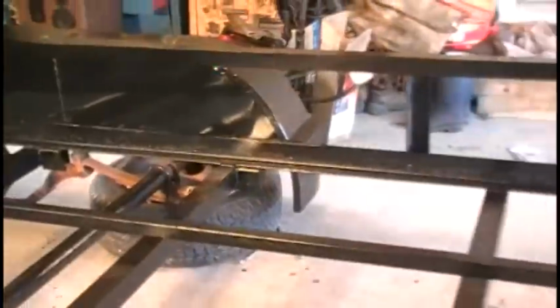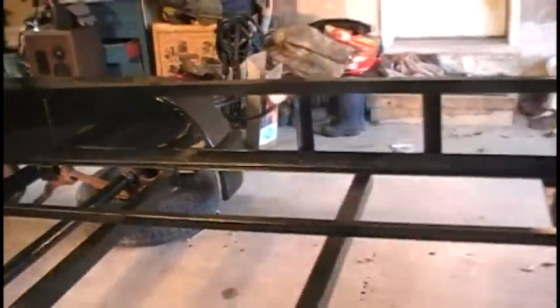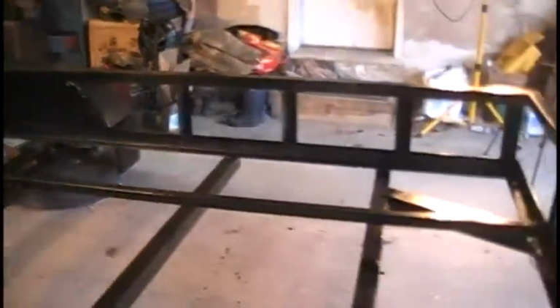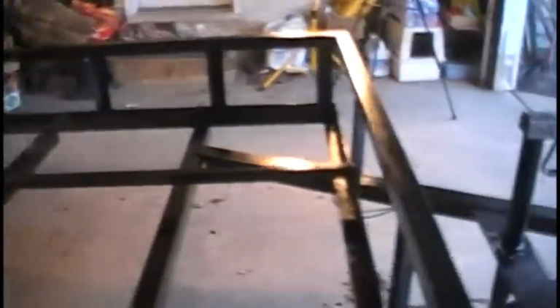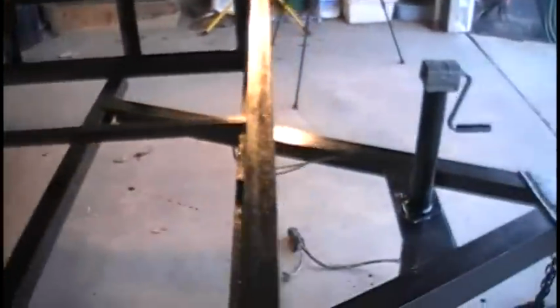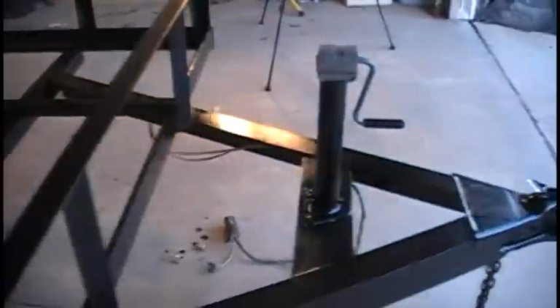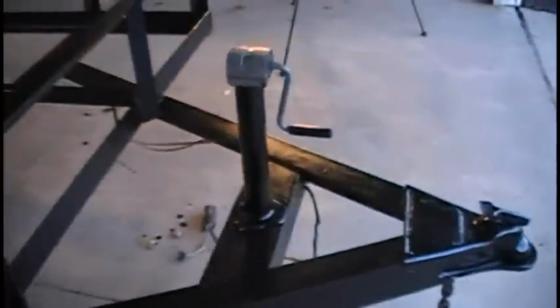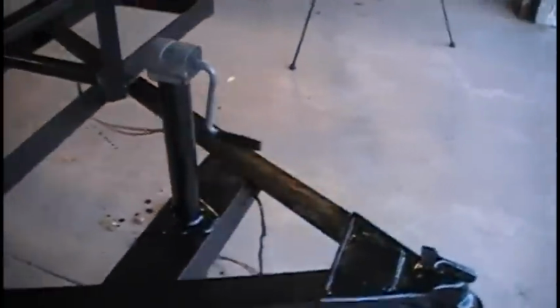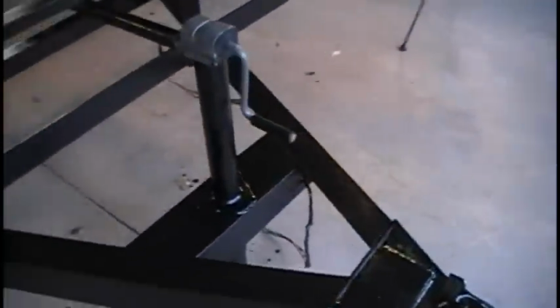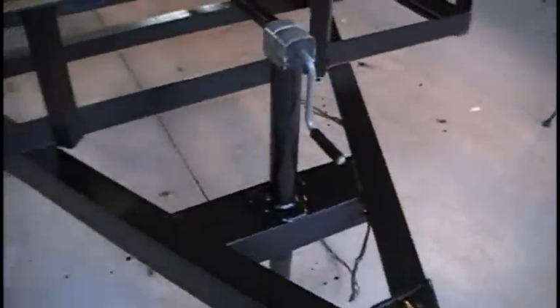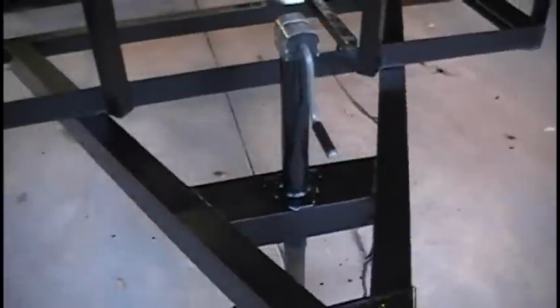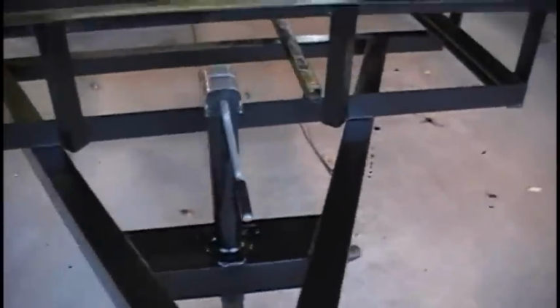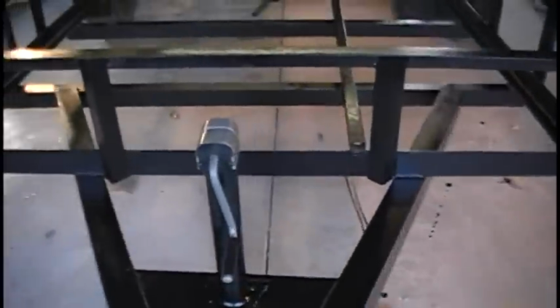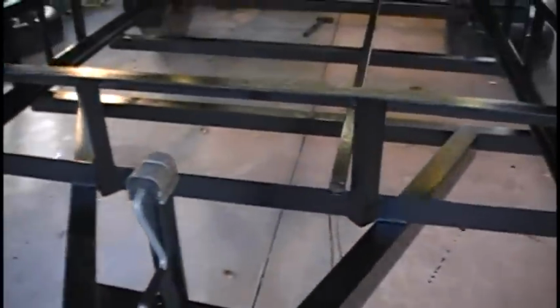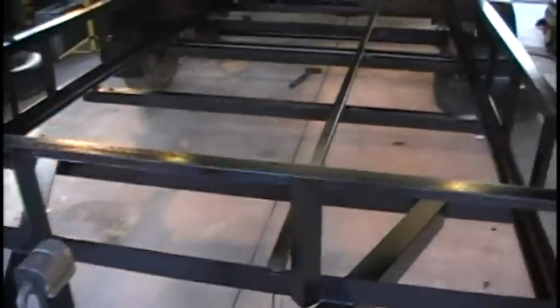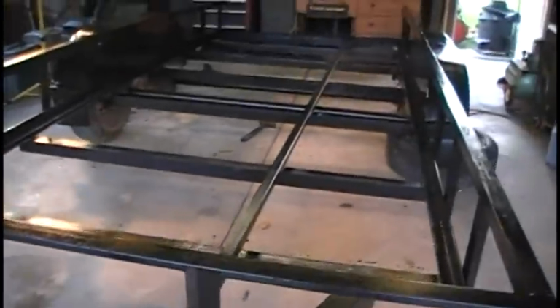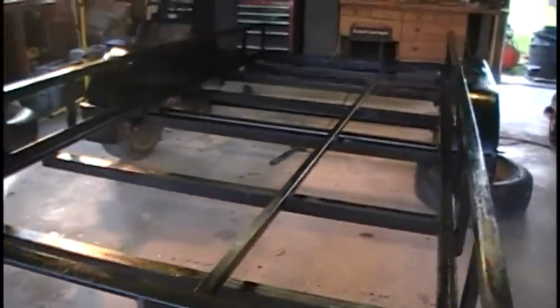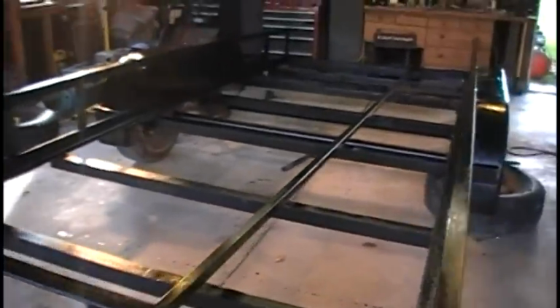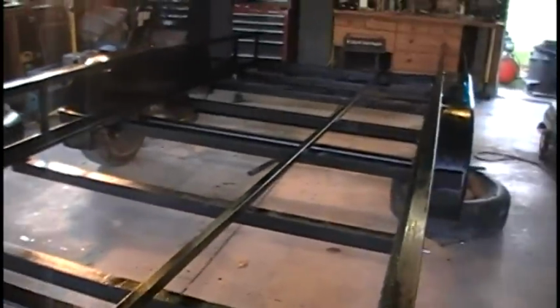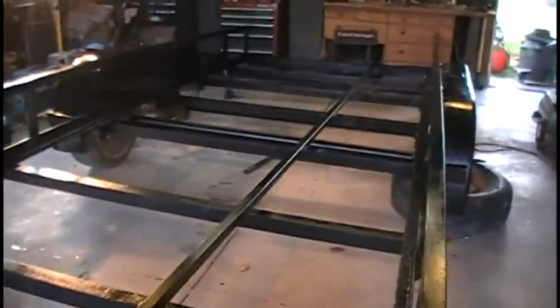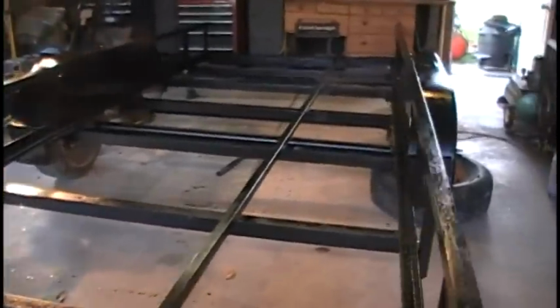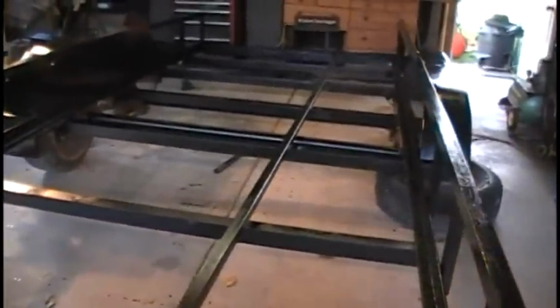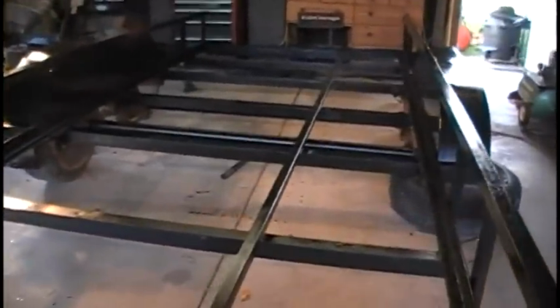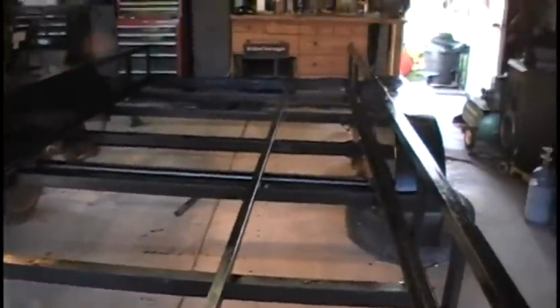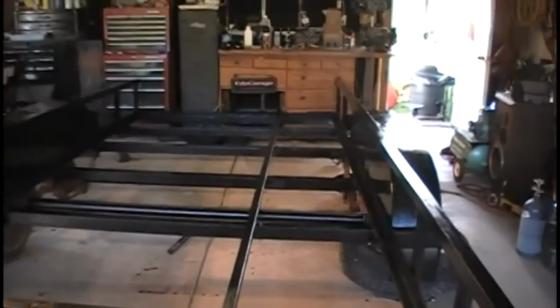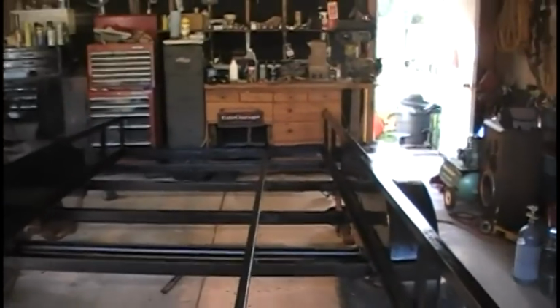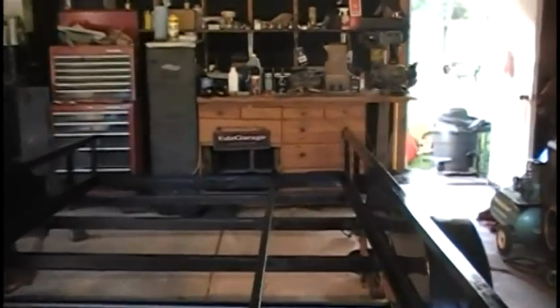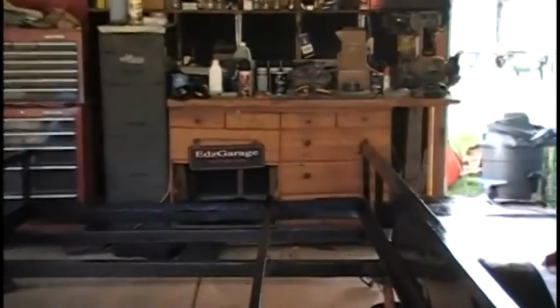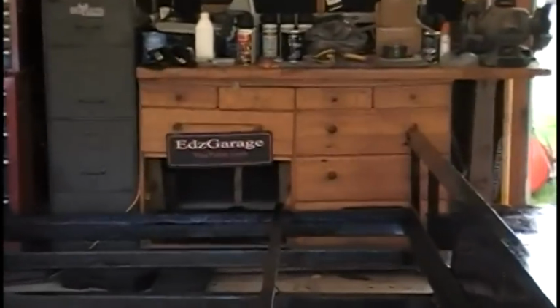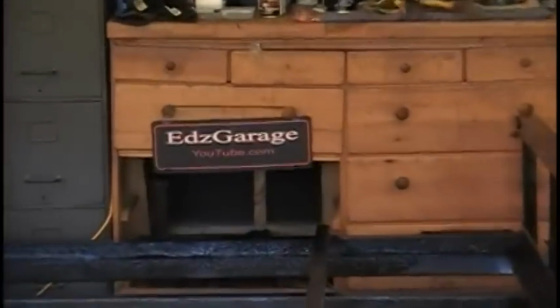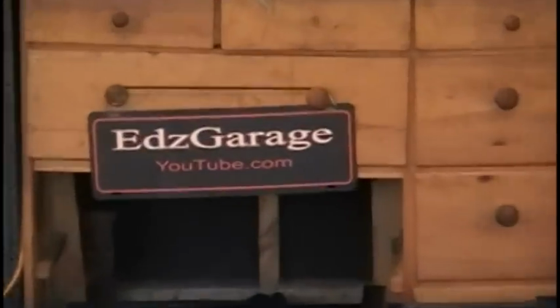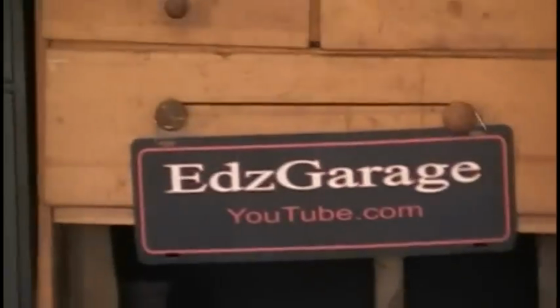All right guys, that's an update from here at the garage. Hopefully we'll have some more updates real soon. Thanks for watching.